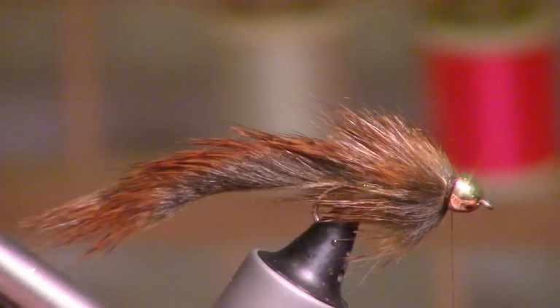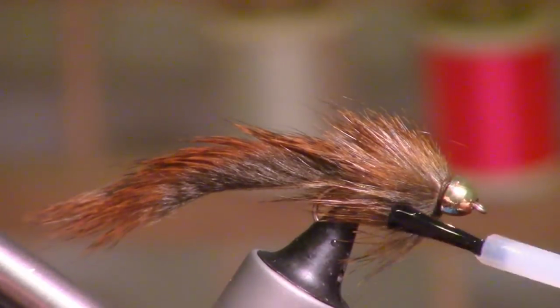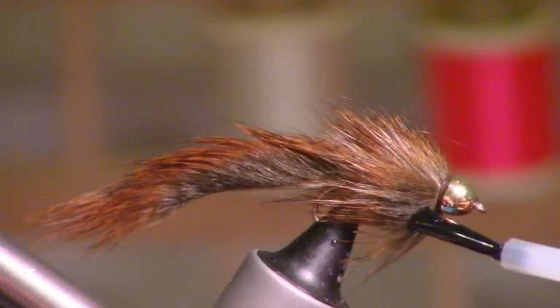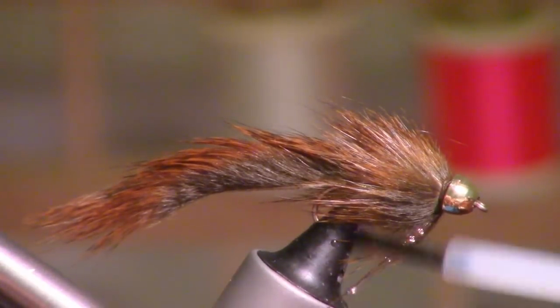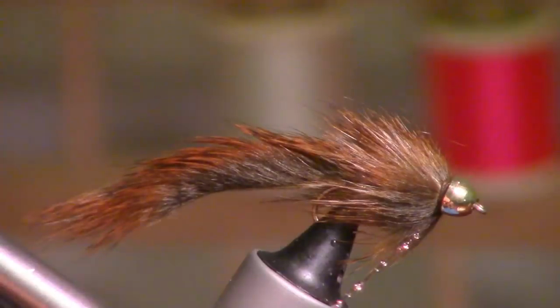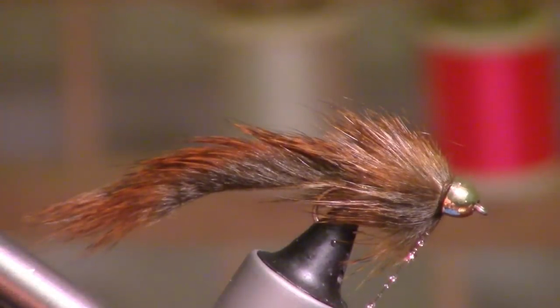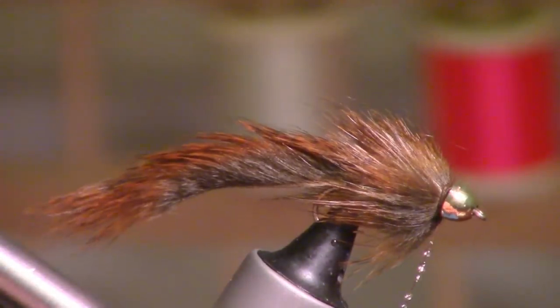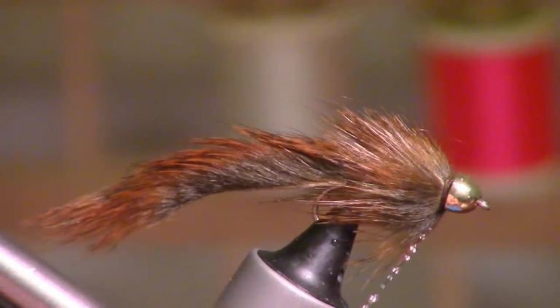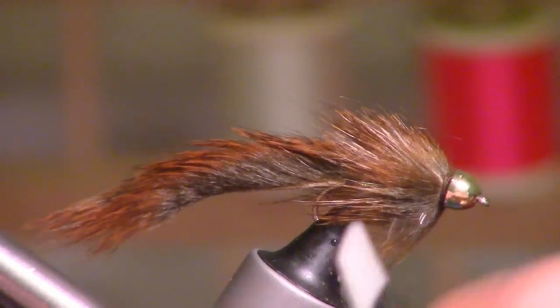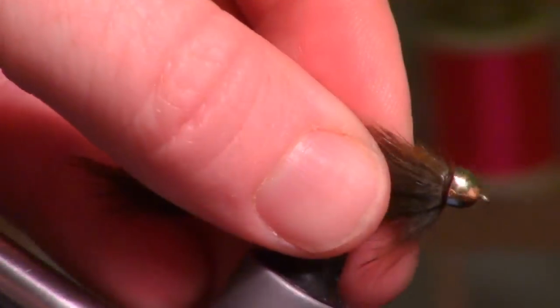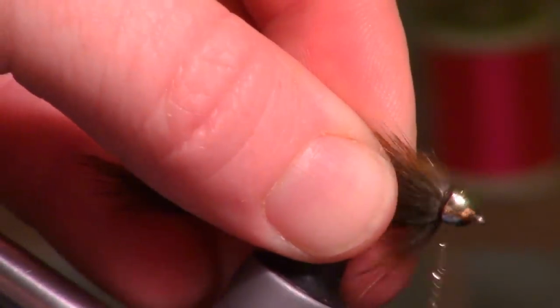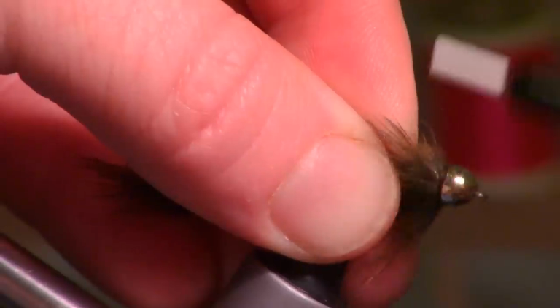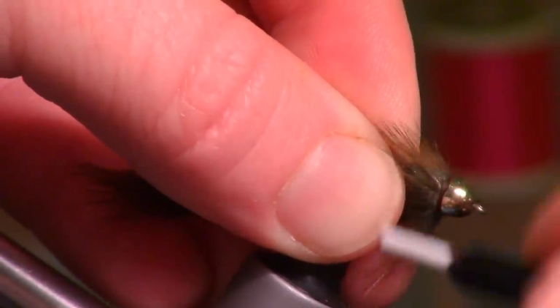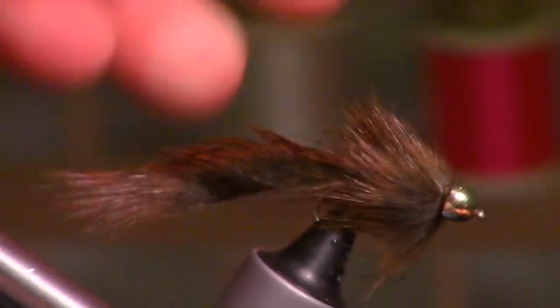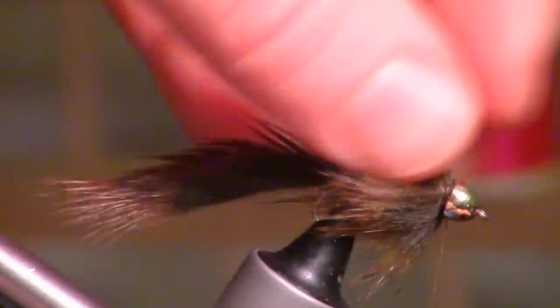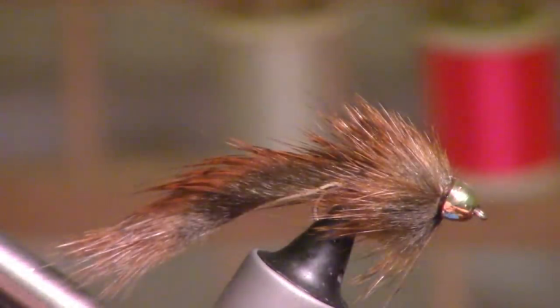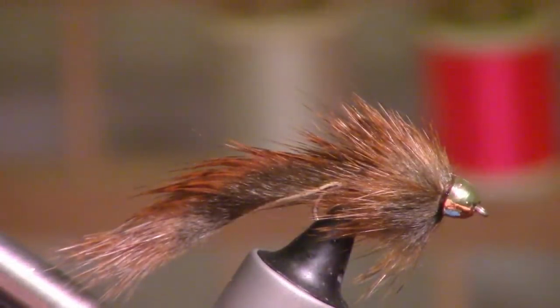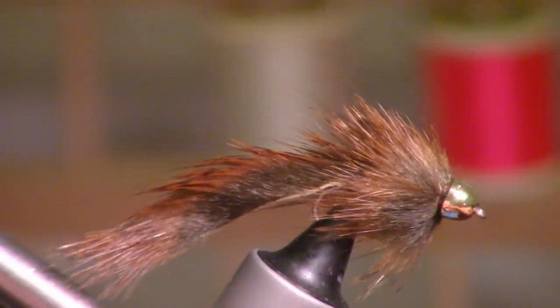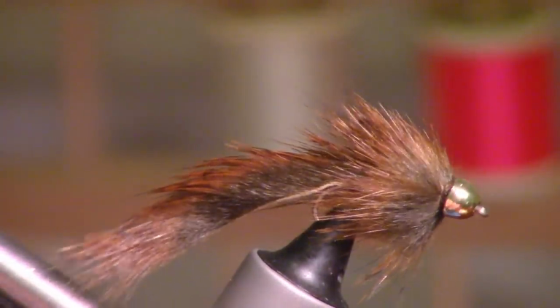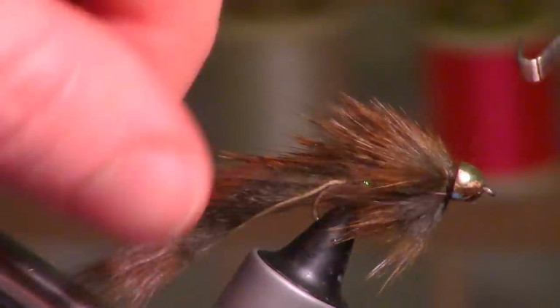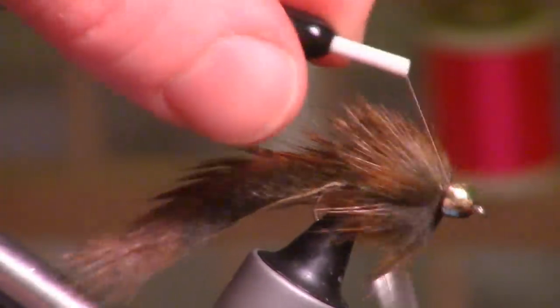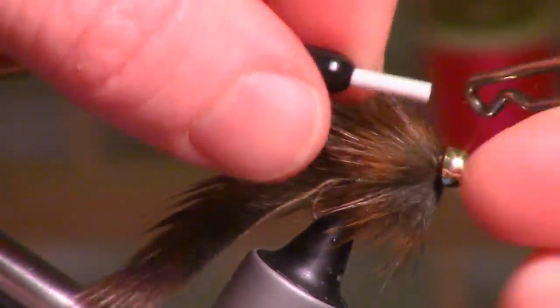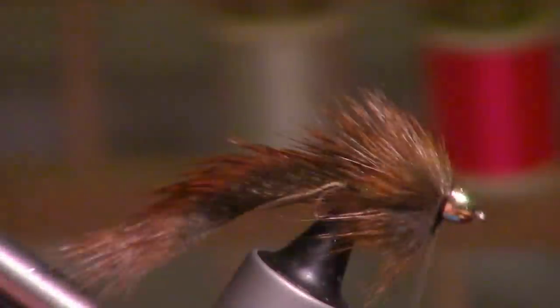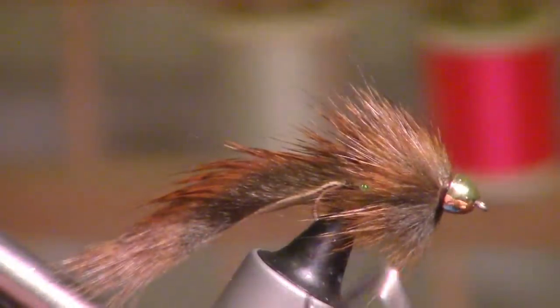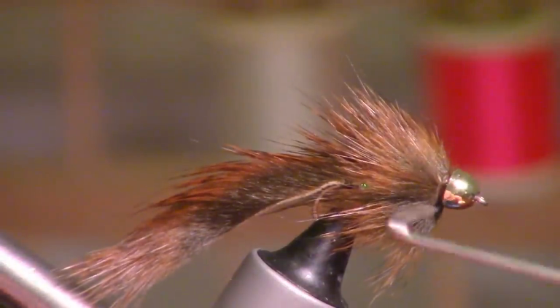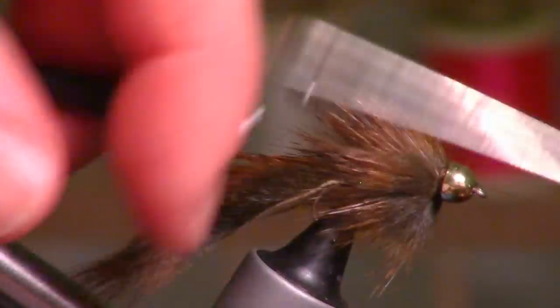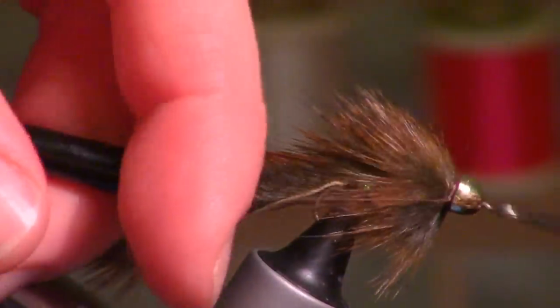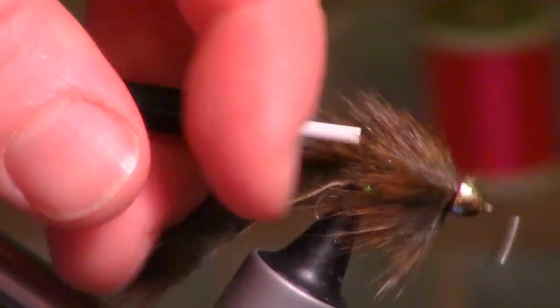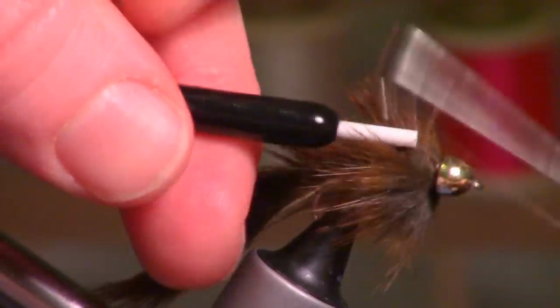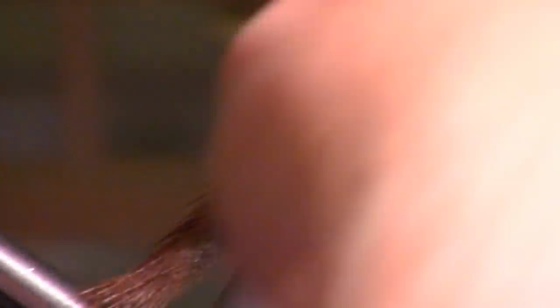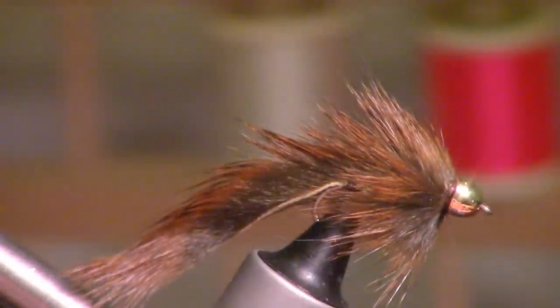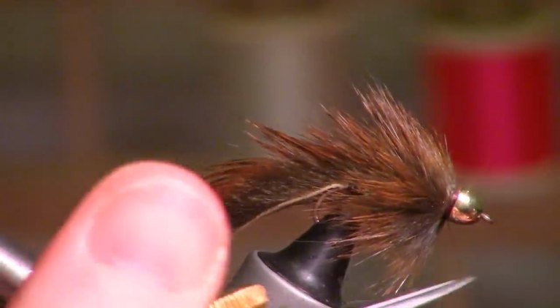We're going to take a bit of head cement because we can't really whip finish too well inside there. Then we do a whip finish over top of that, and that's how we get the head cement inside. I'm going to do a double whip finish just to make sure it's secure.